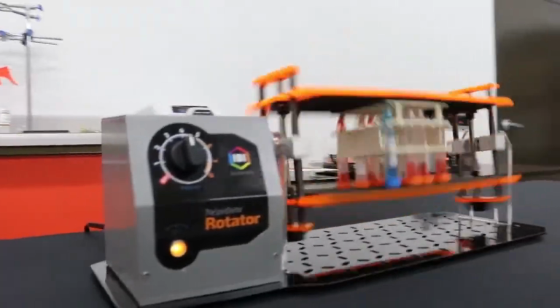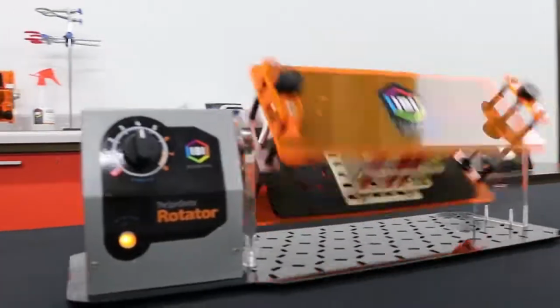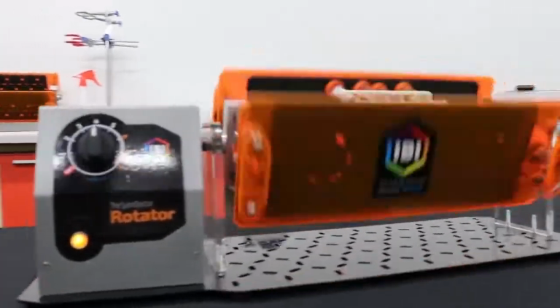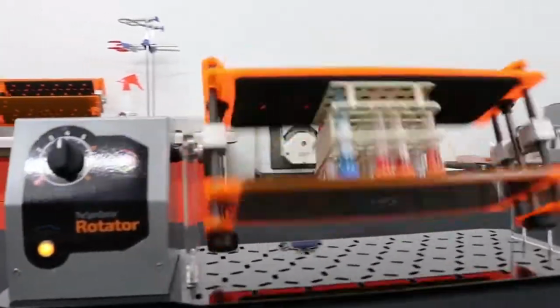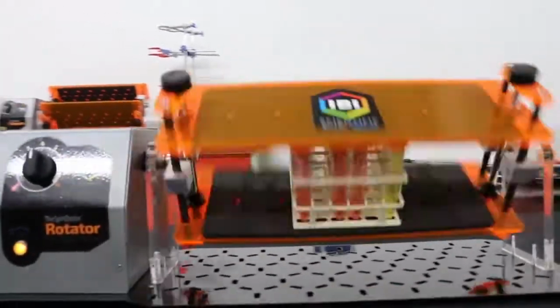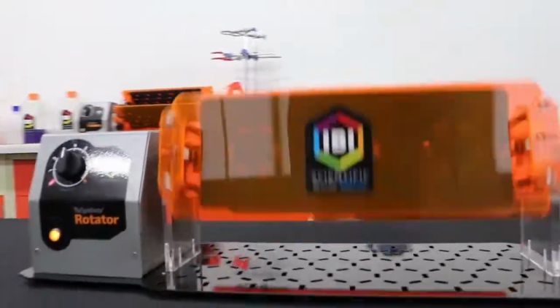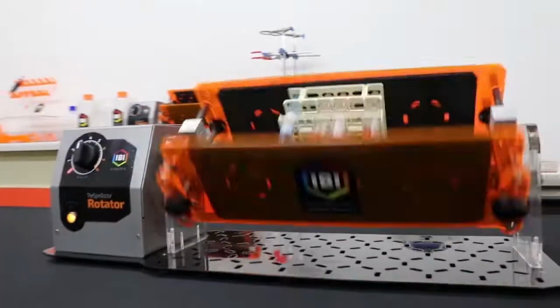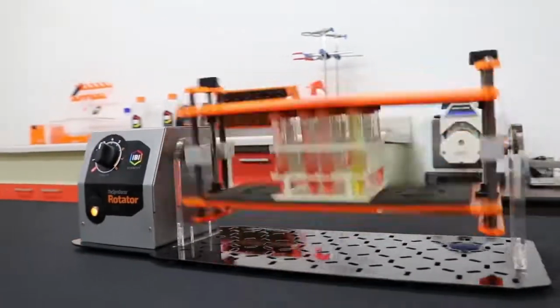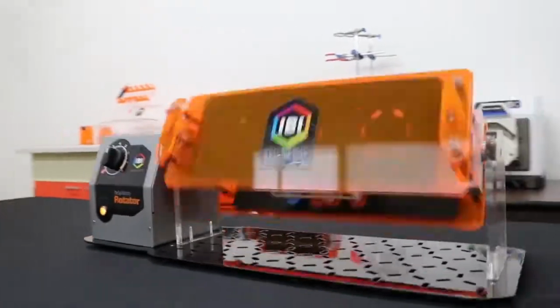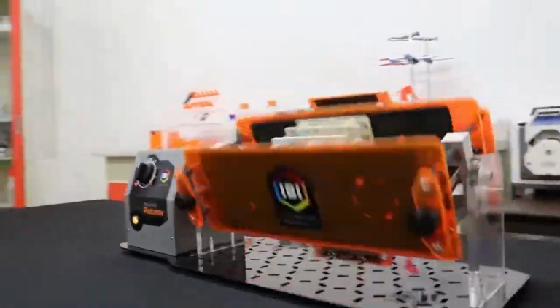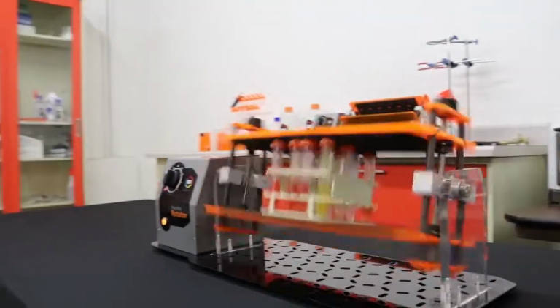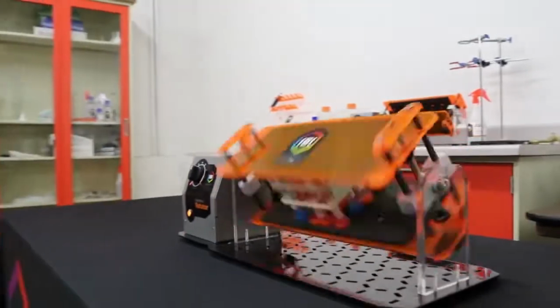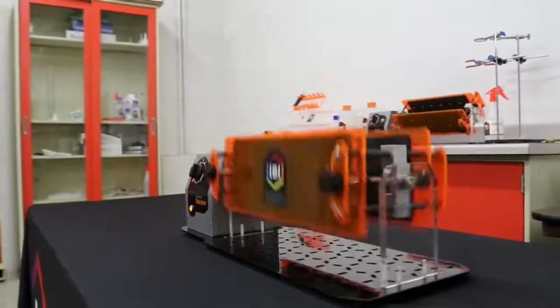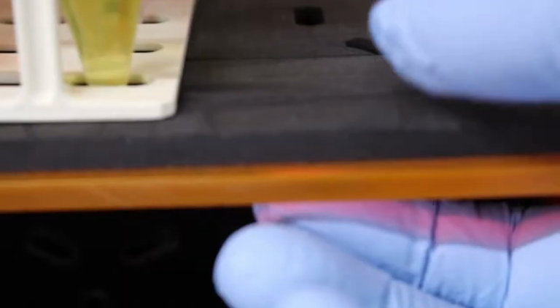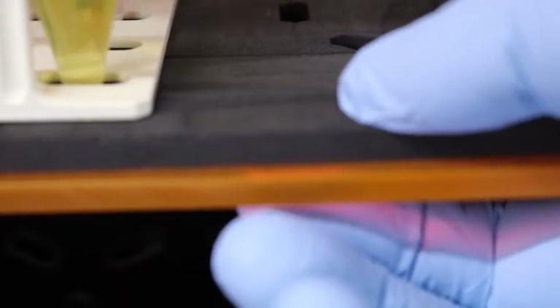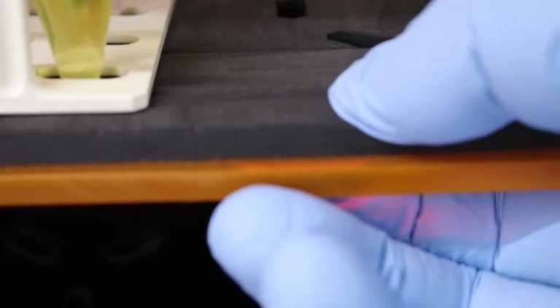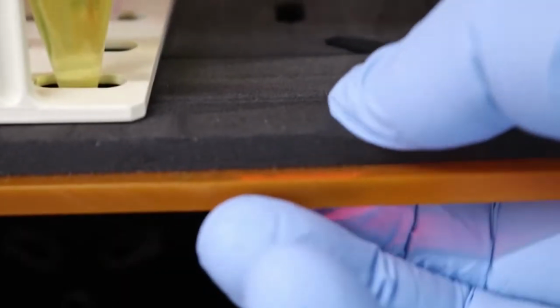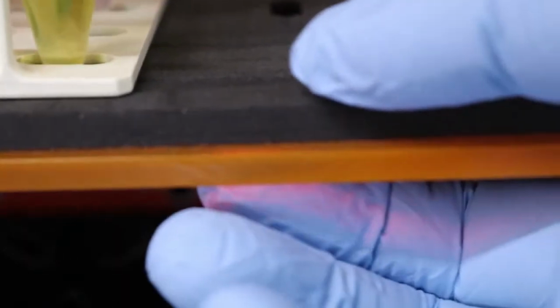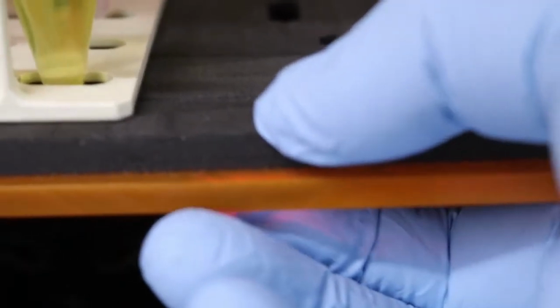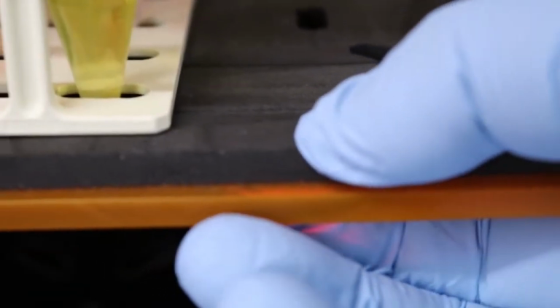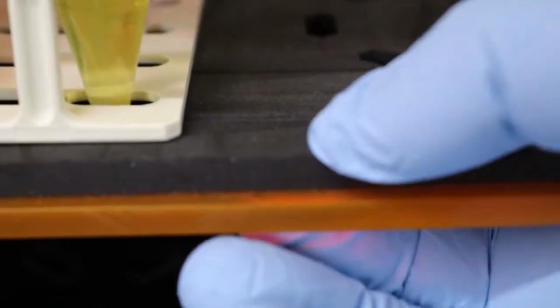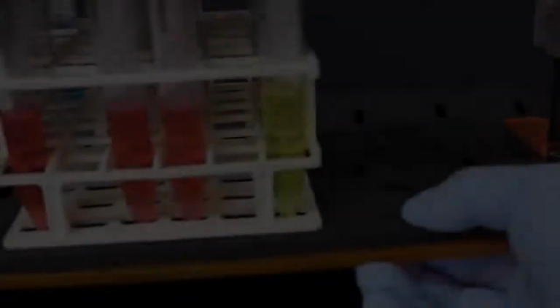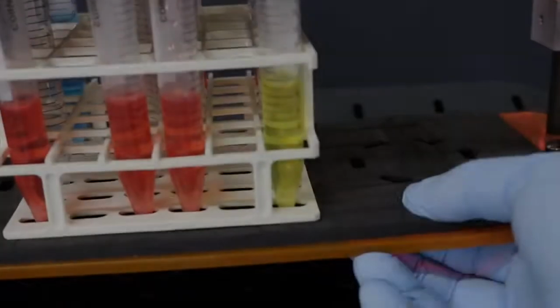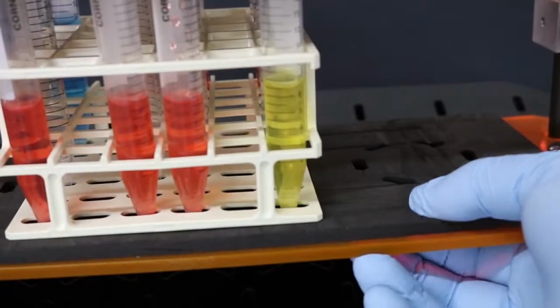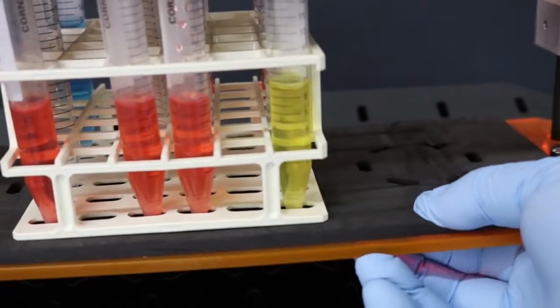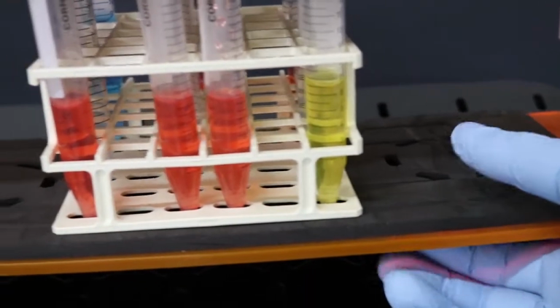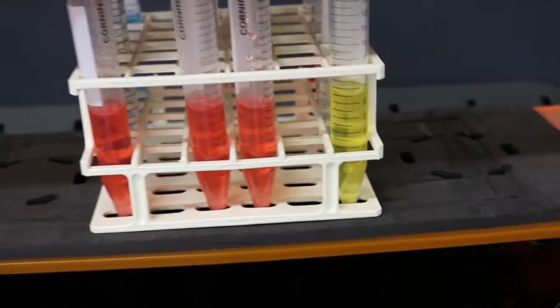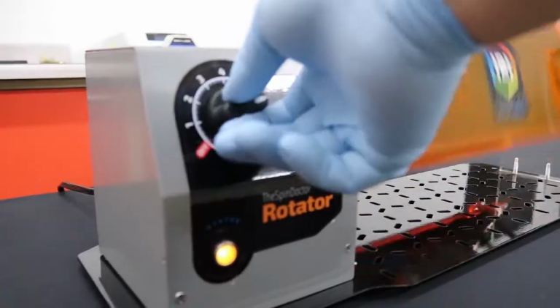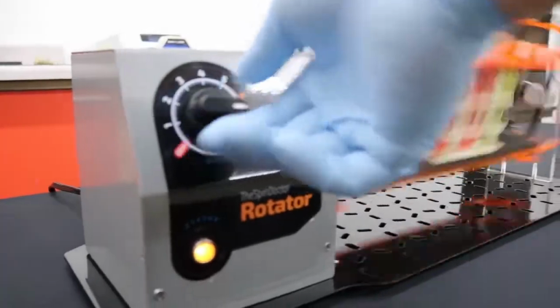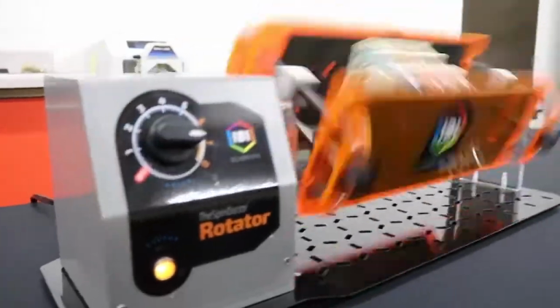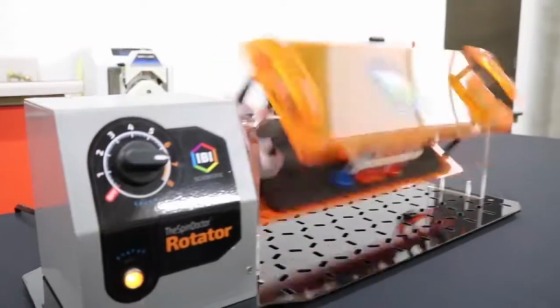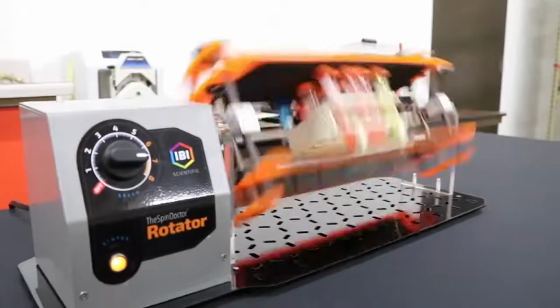The clamping platform will accommodate racks up to 14 inches wide. The Spin Doctor platform is foam lined to gently and securely hold your tube racks in place during the spinning.